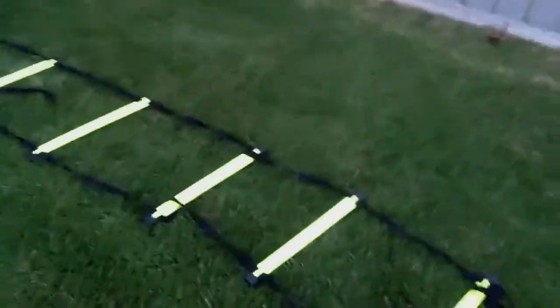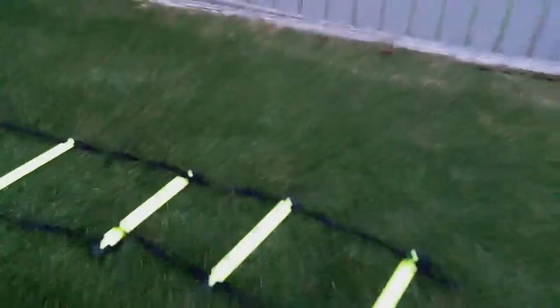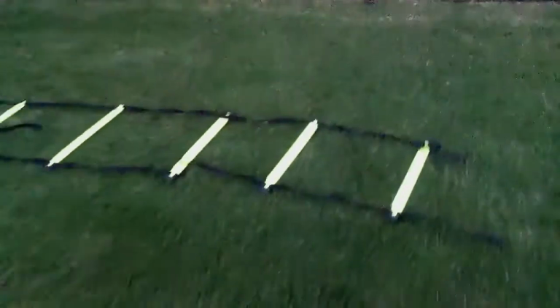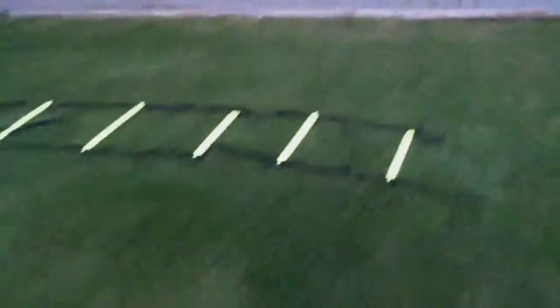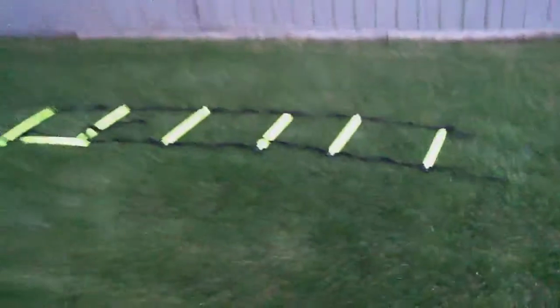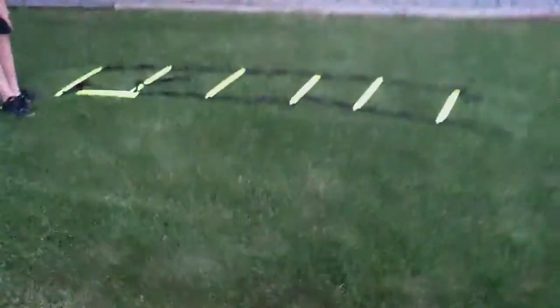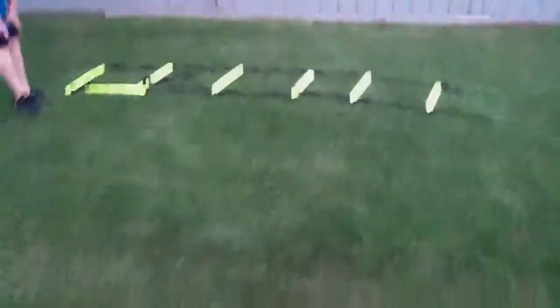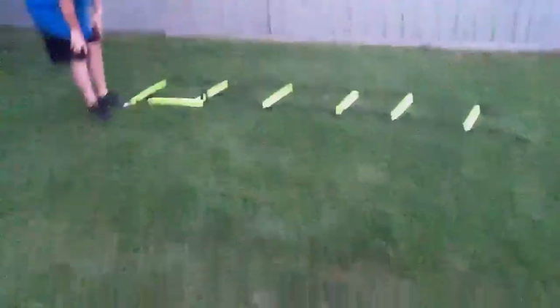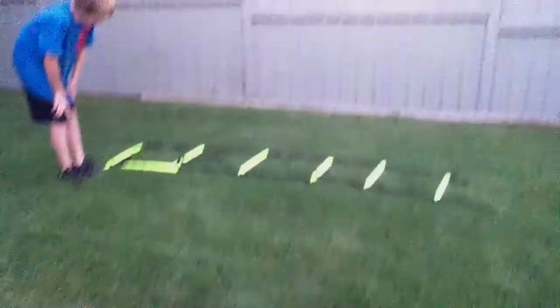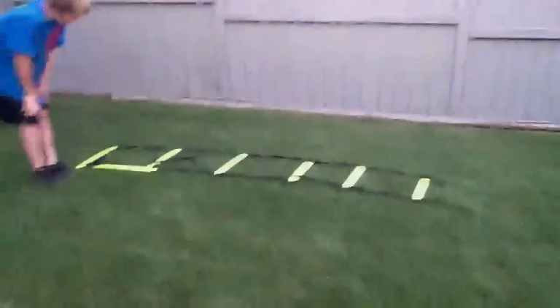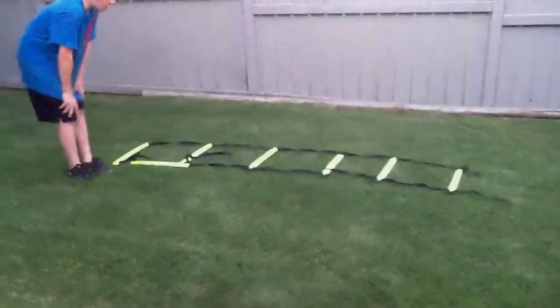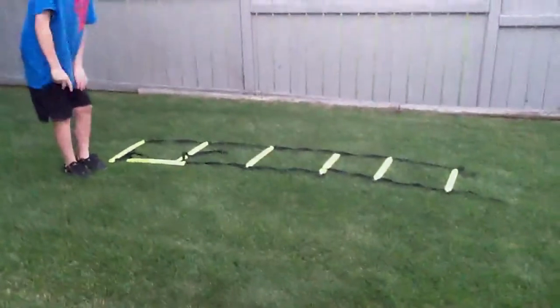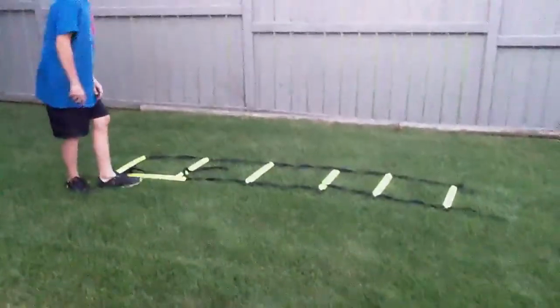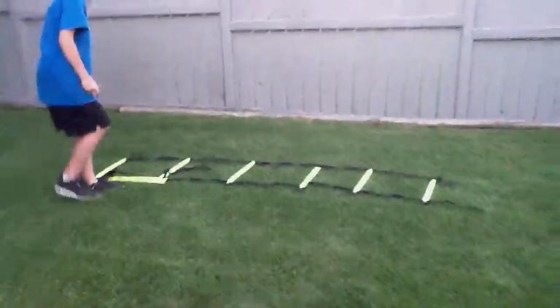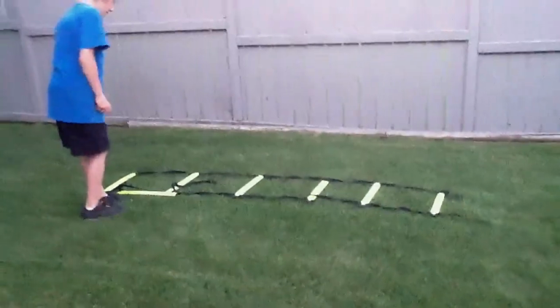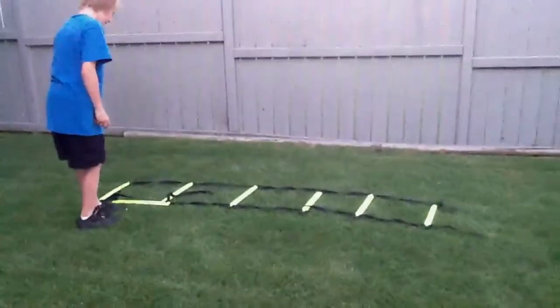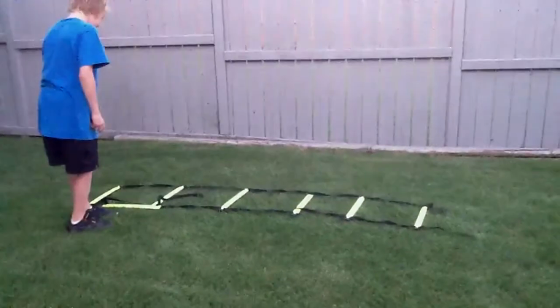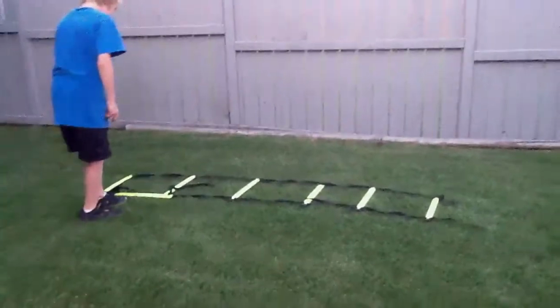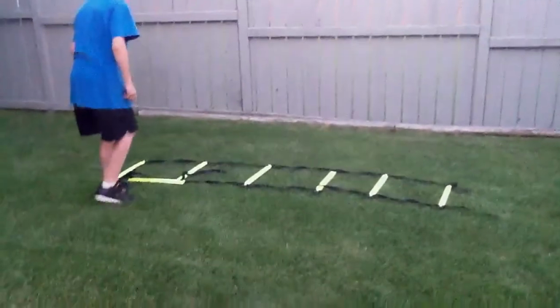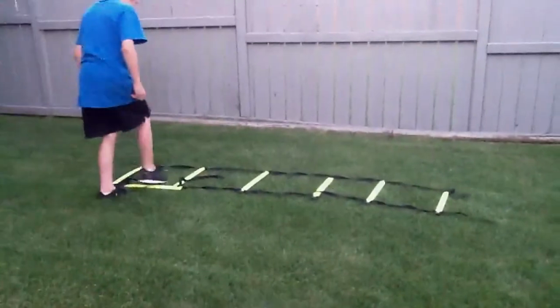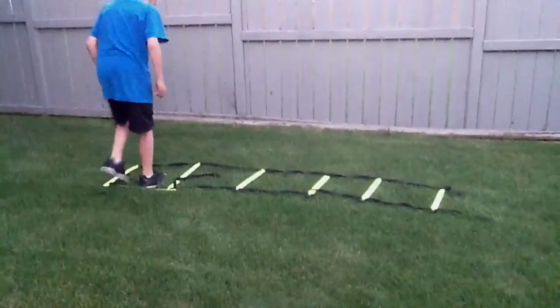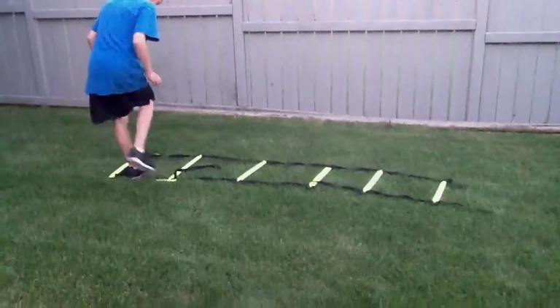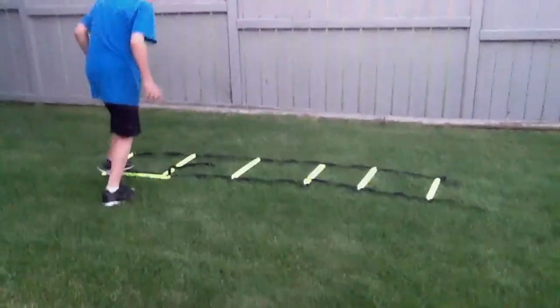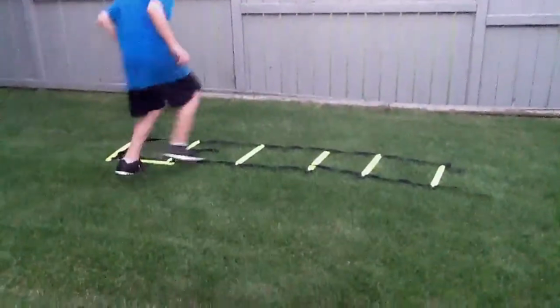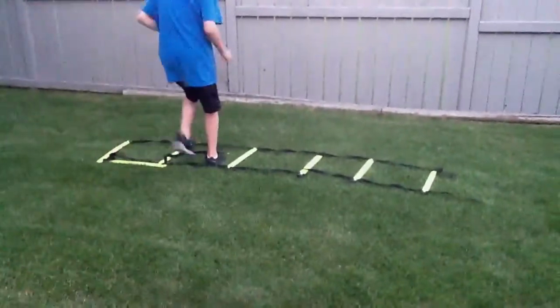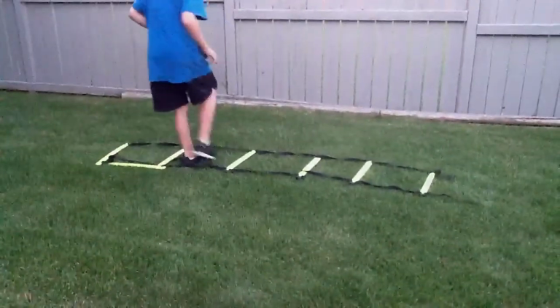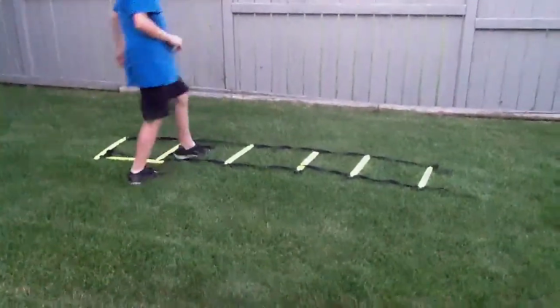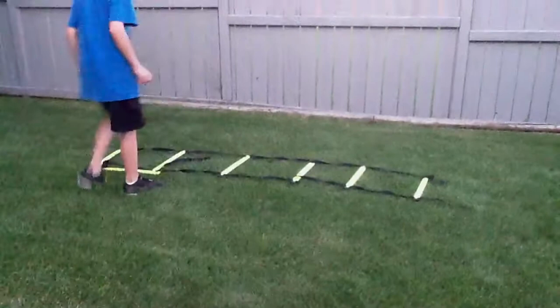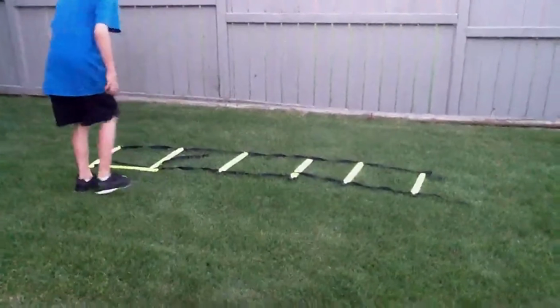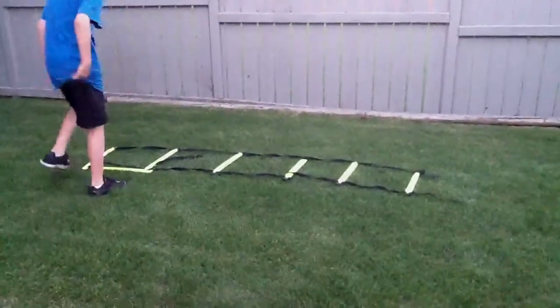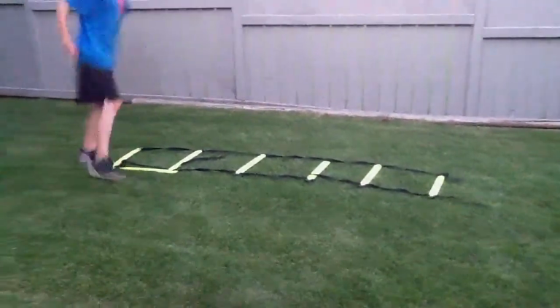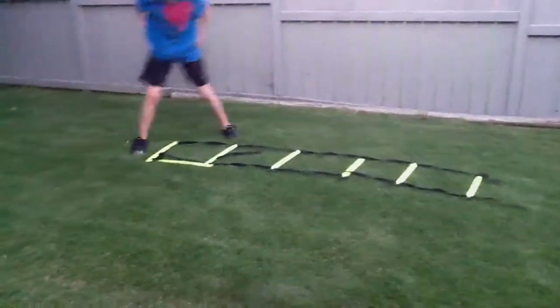One of my favorite ones is the in-and-out, which really gets me the fastest. Really fast — this is what it looks like in really fast motion.